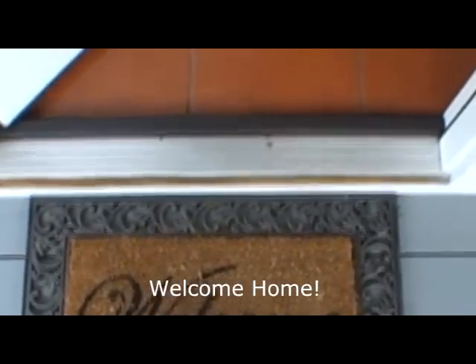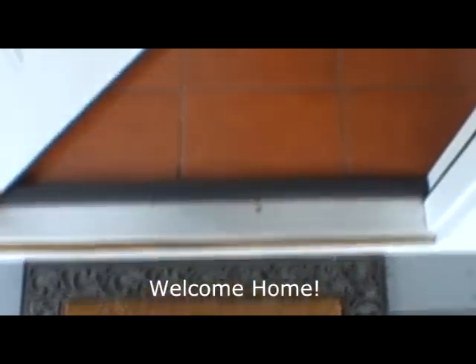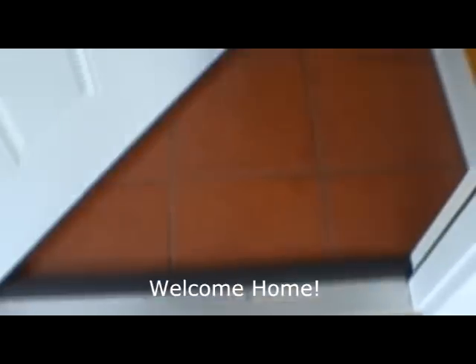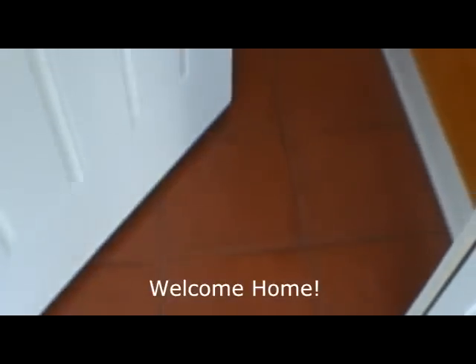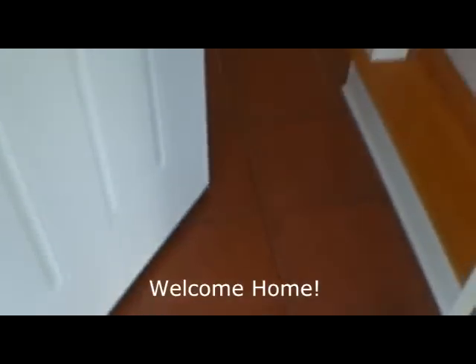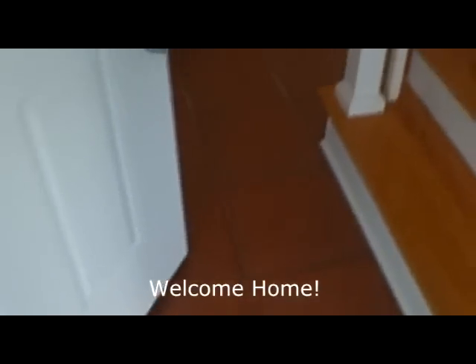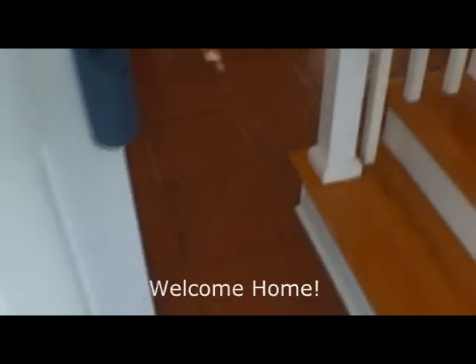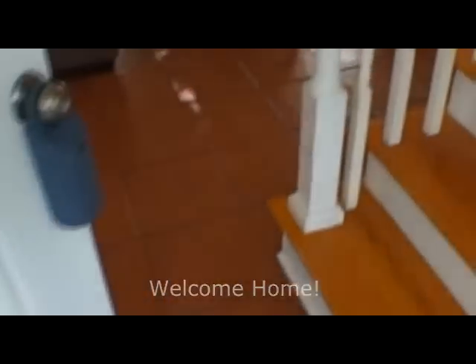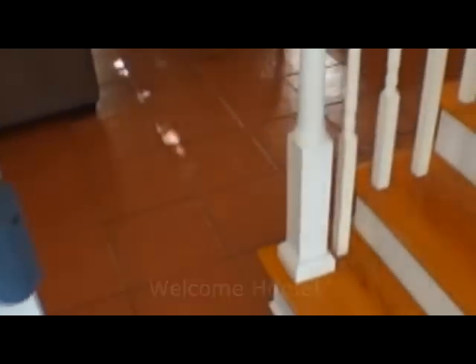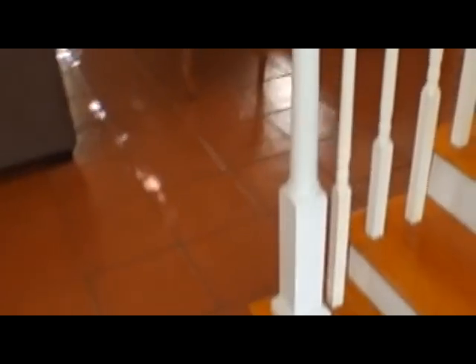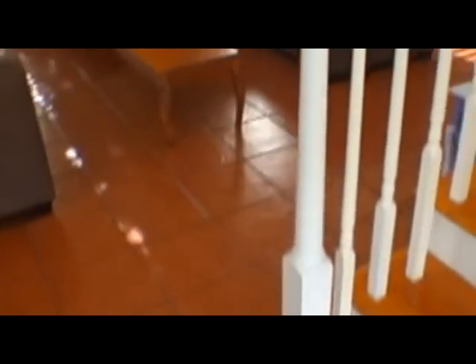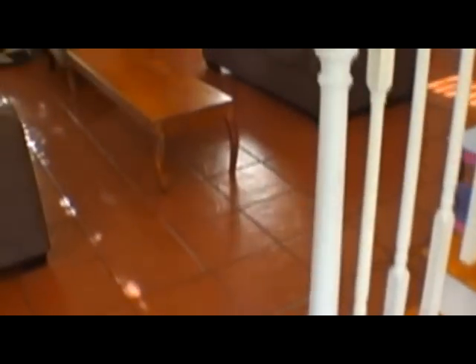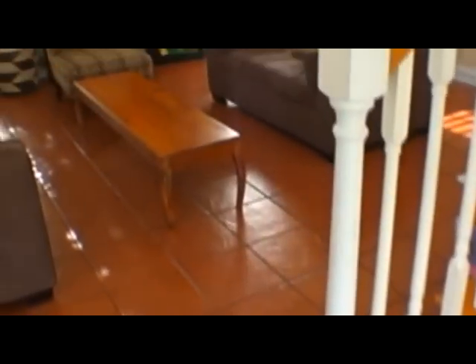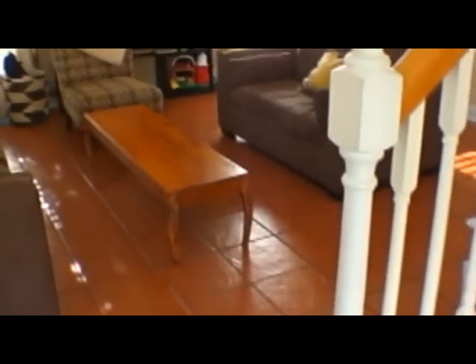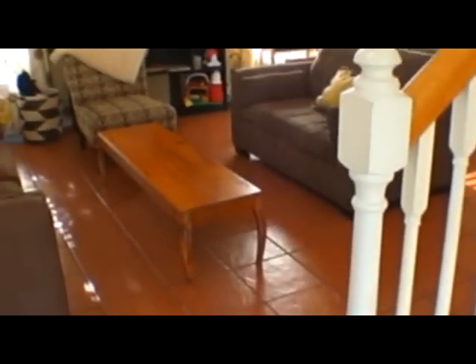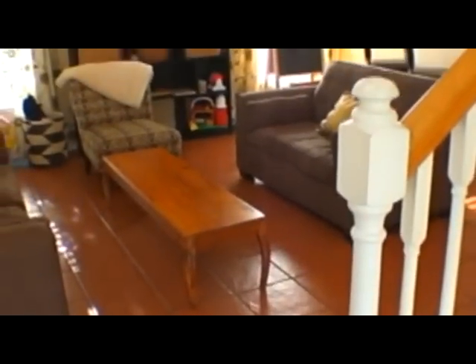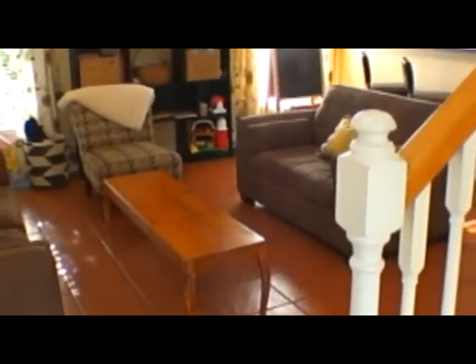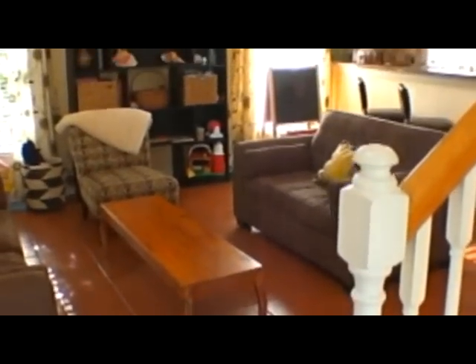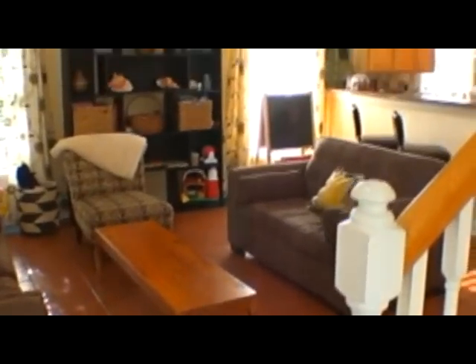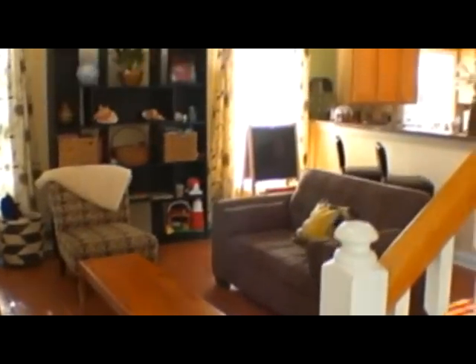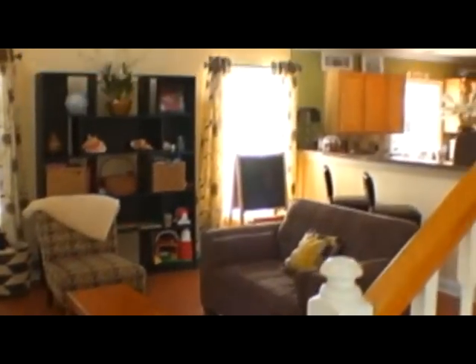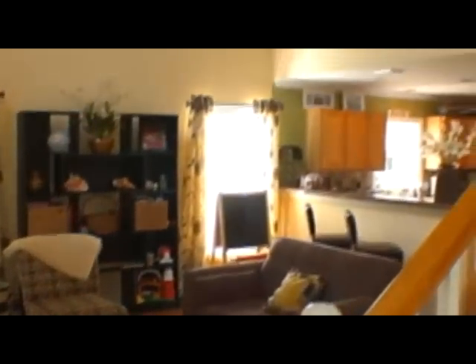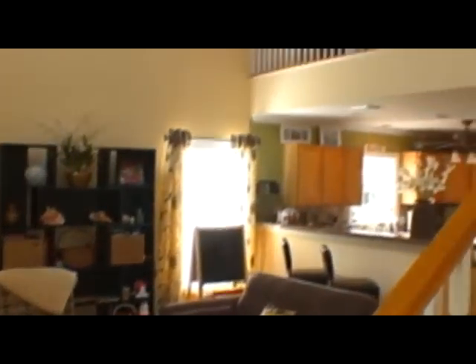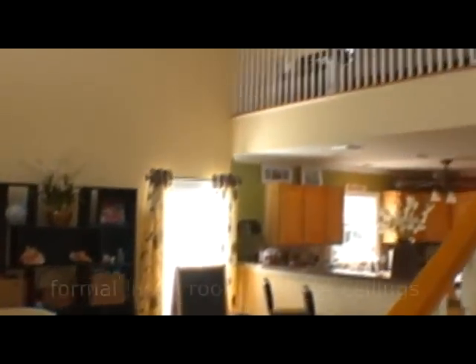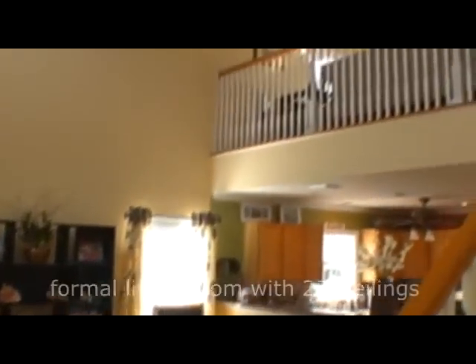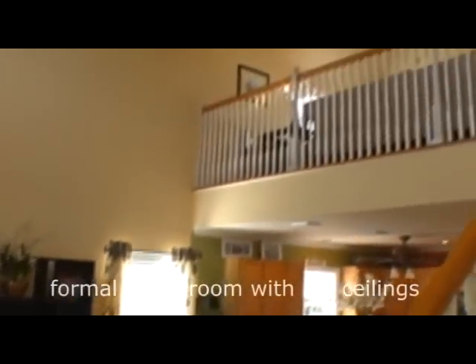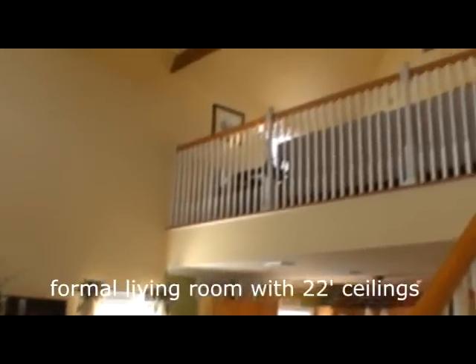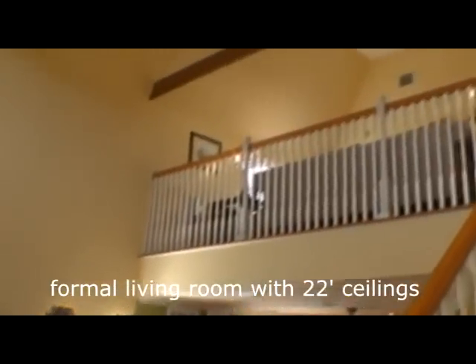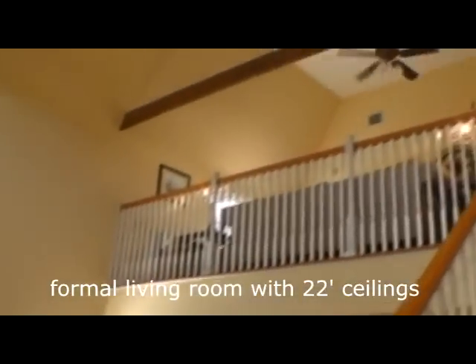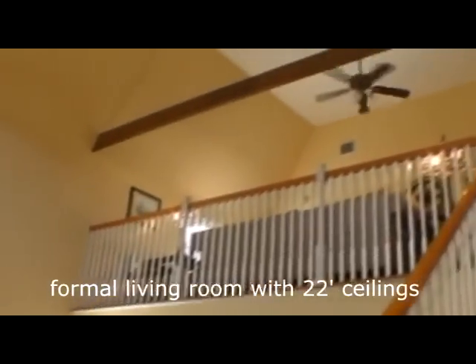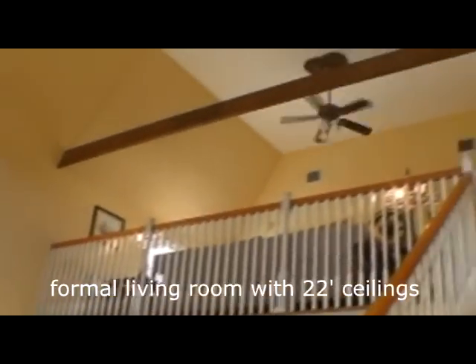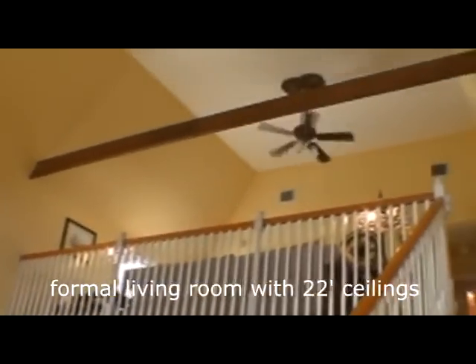Let's head on inside. At the moment you enter the home you see the oak staircase and you'll come into the formal living room with 22-foot ceilings.